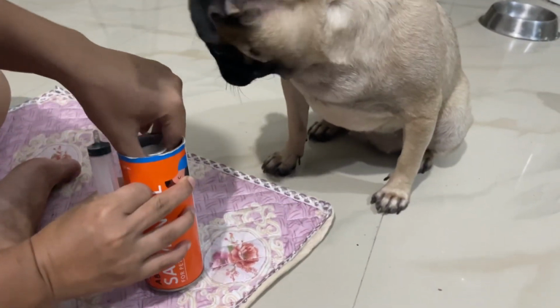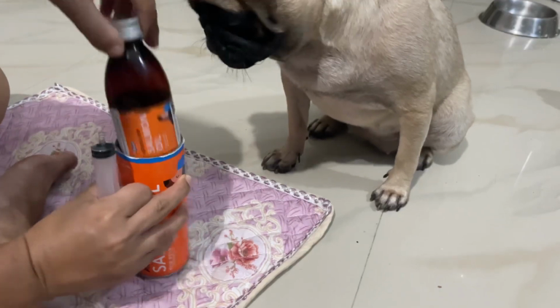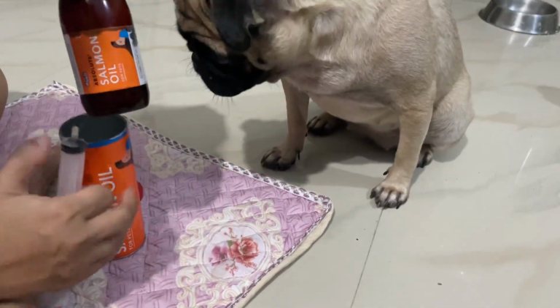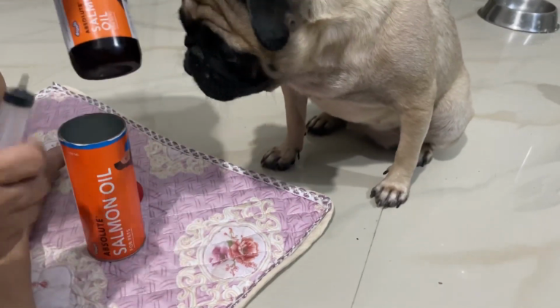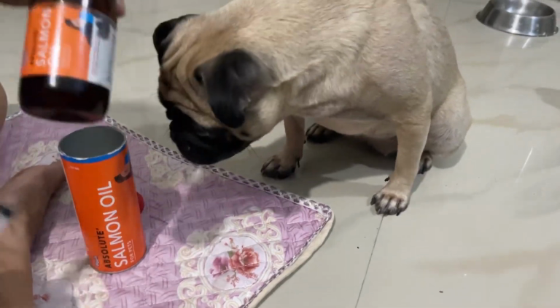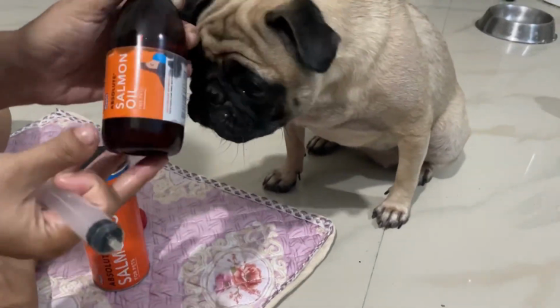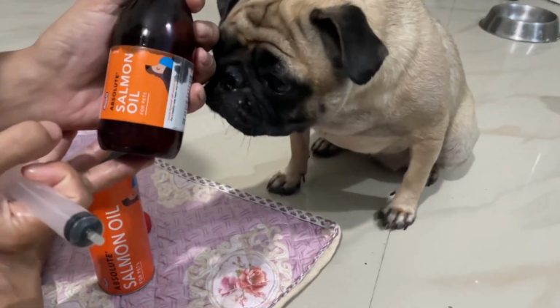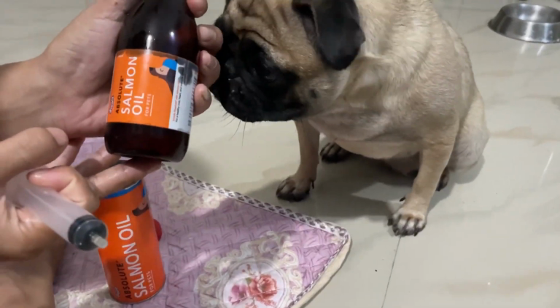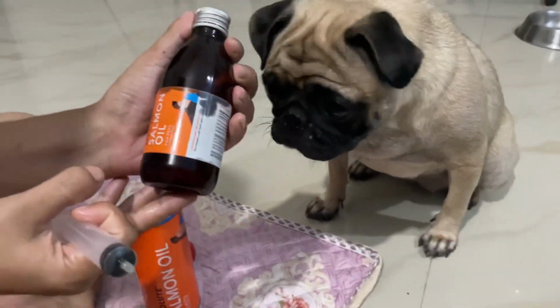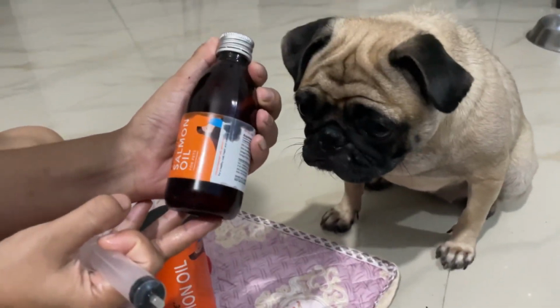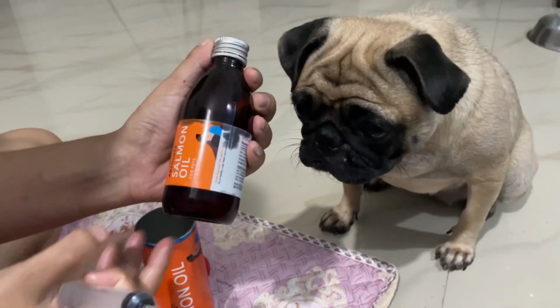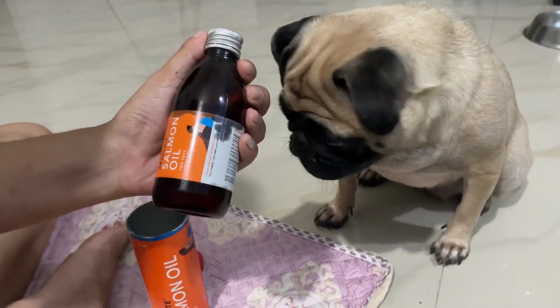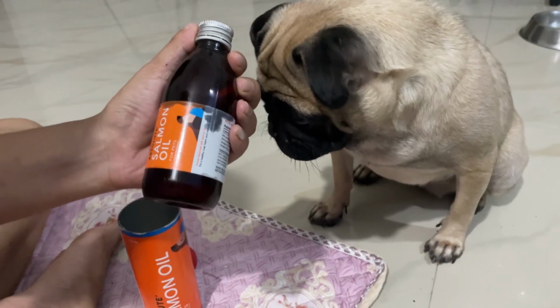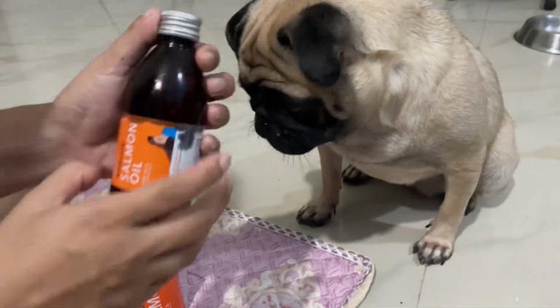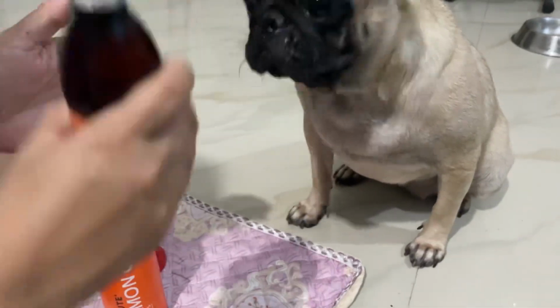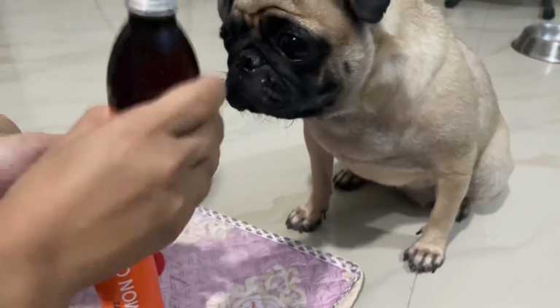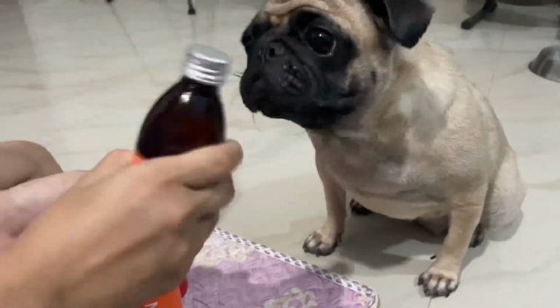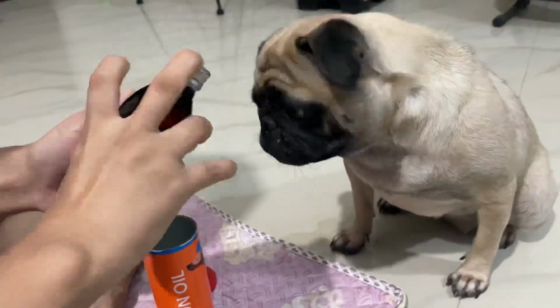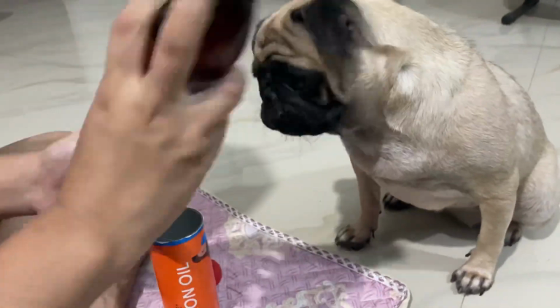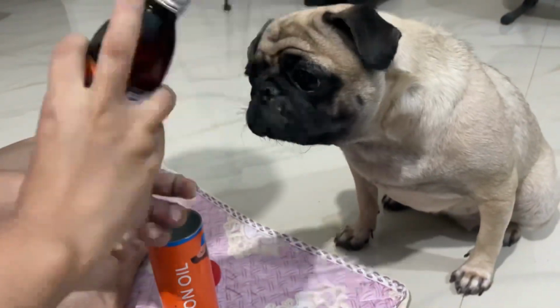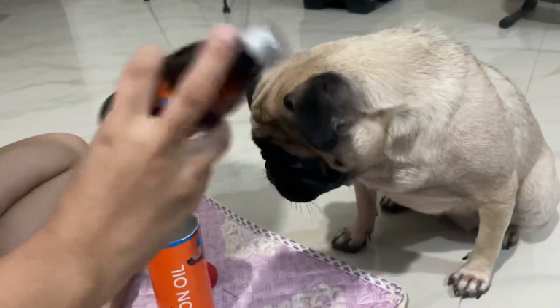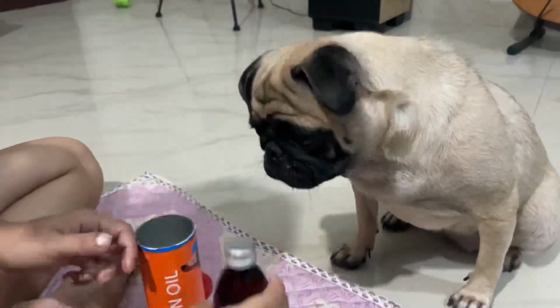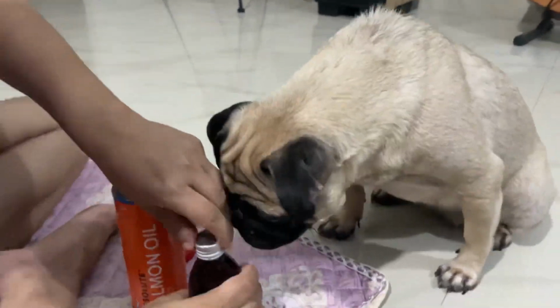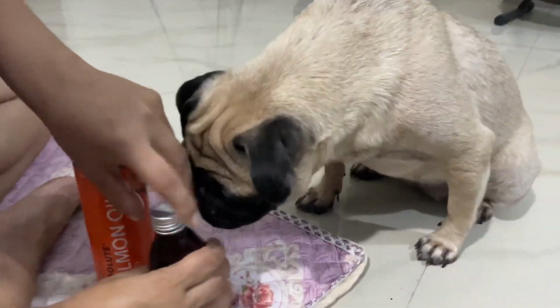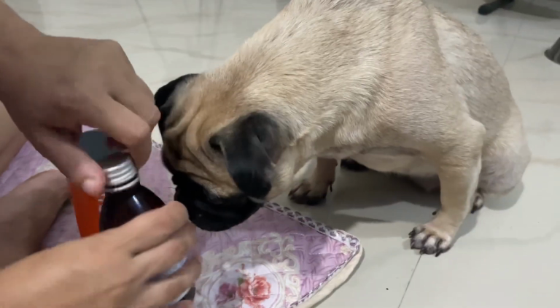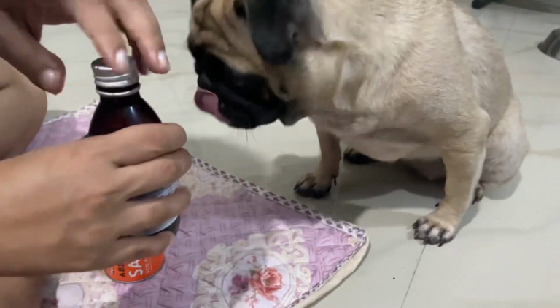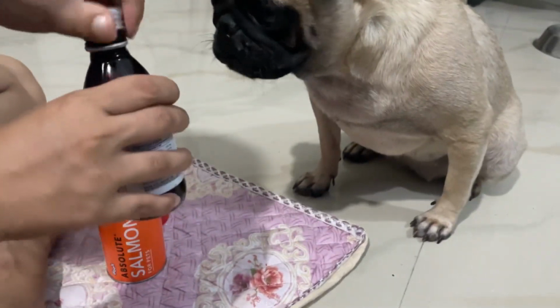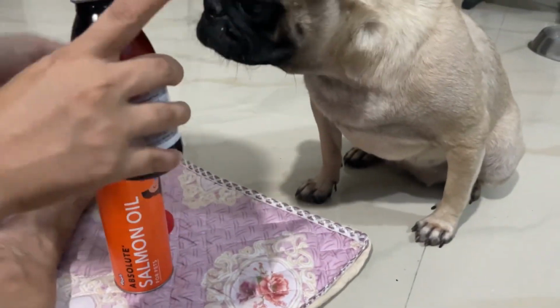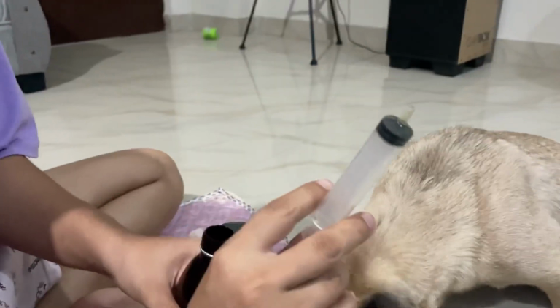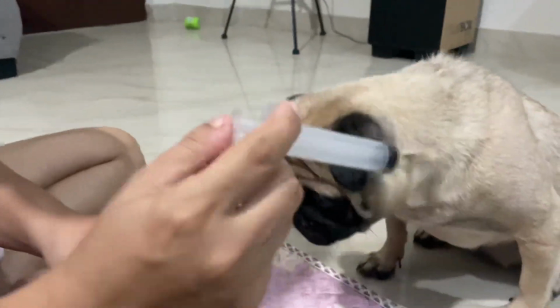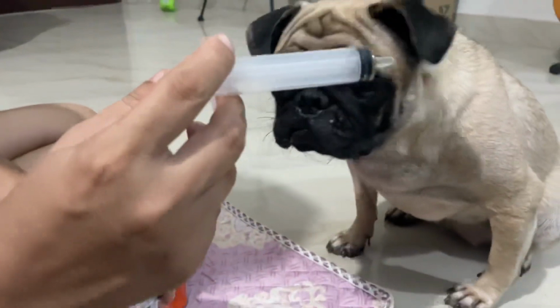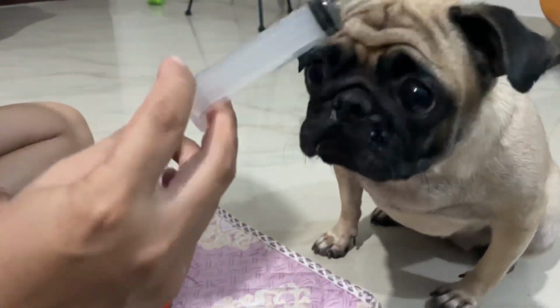These powerful ingredients are really beneficial to your dog's body and mind. They promote skin and coat quality, improve heart health, and they boost immune system, brain power and movement.